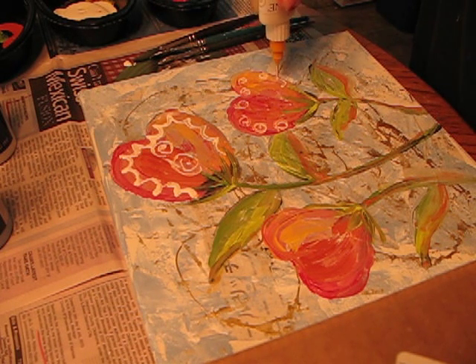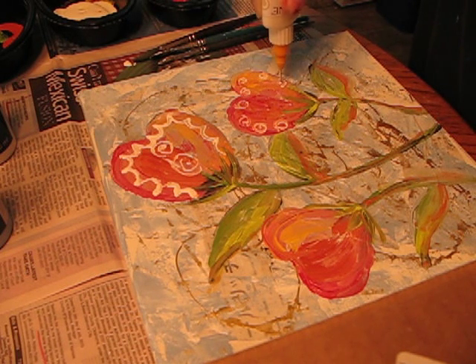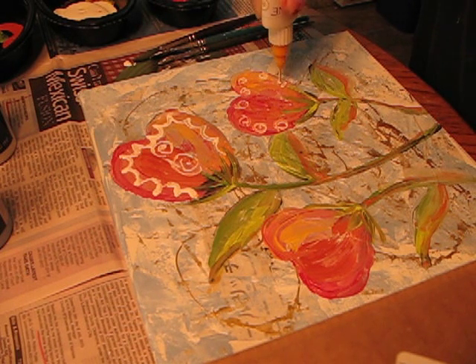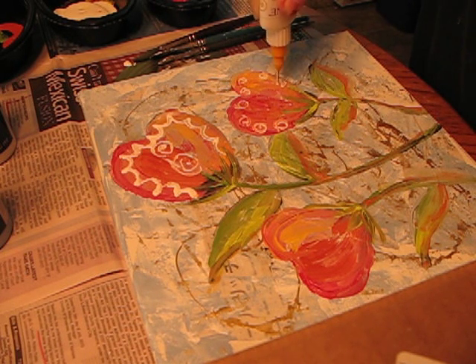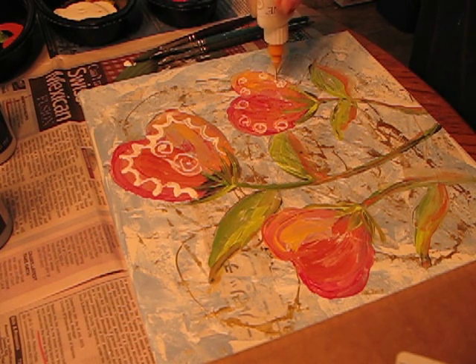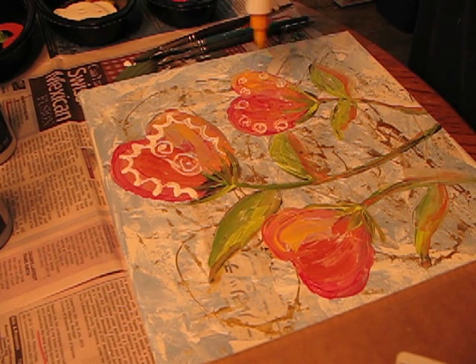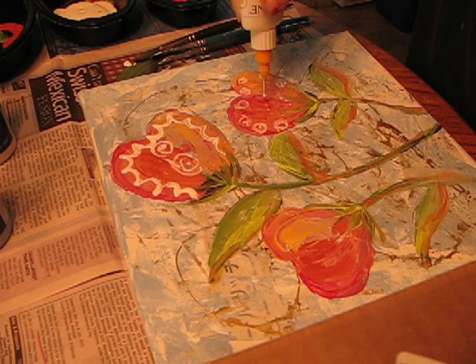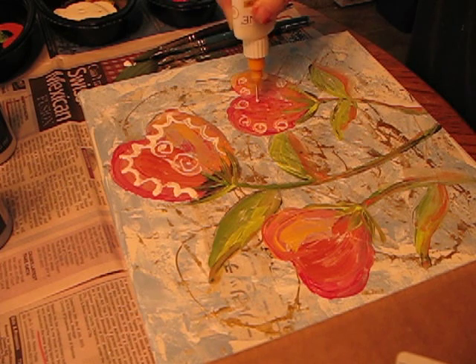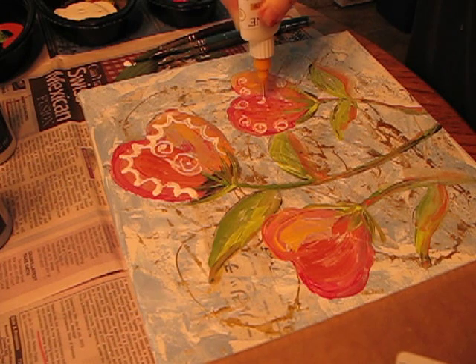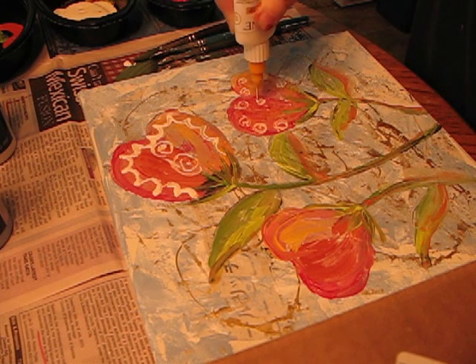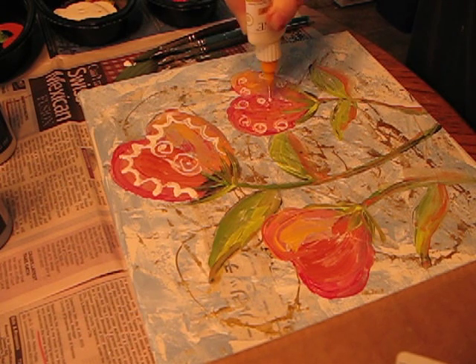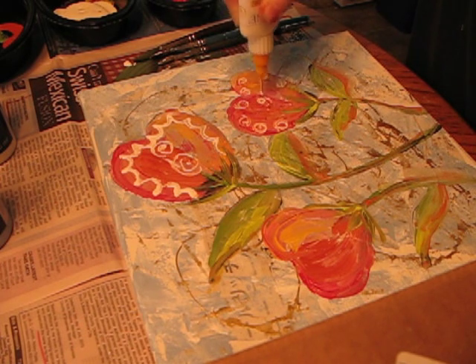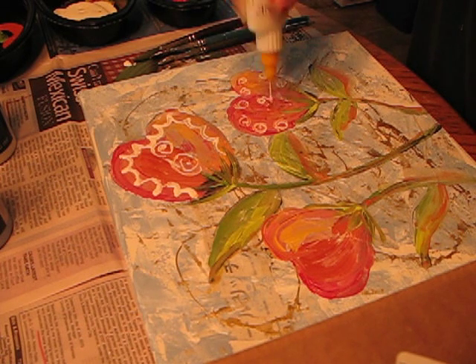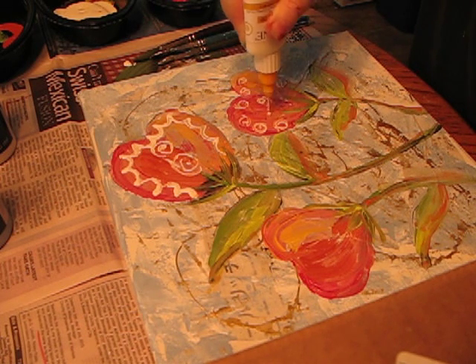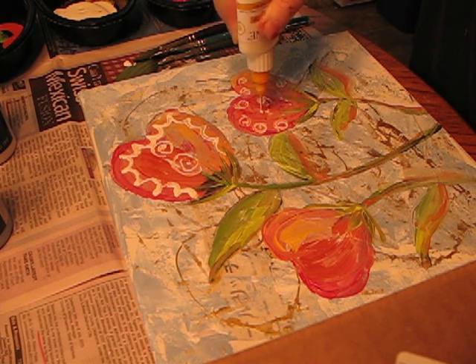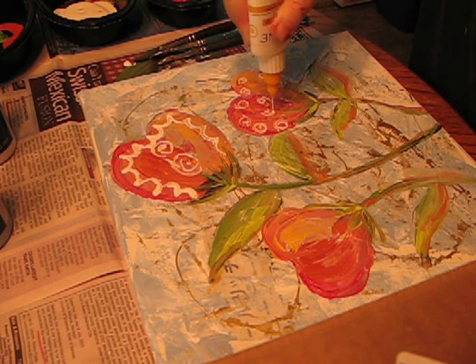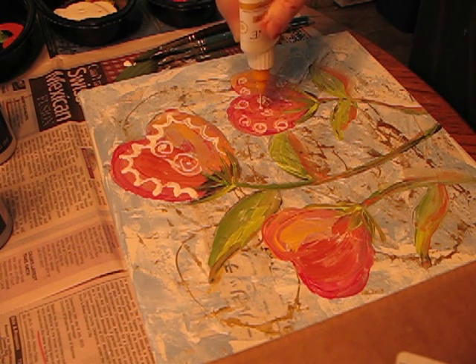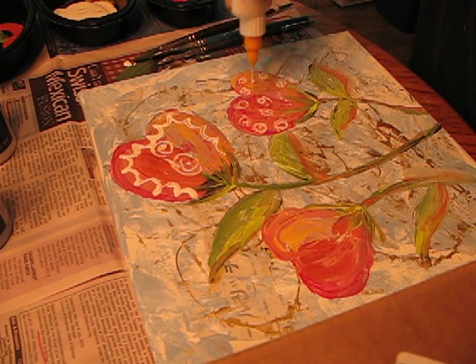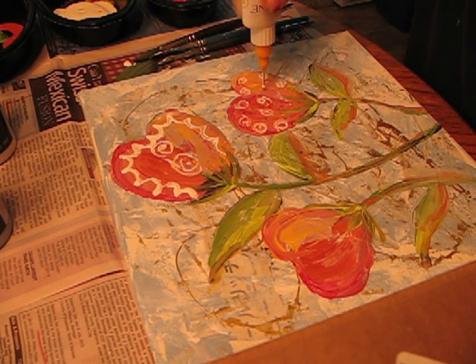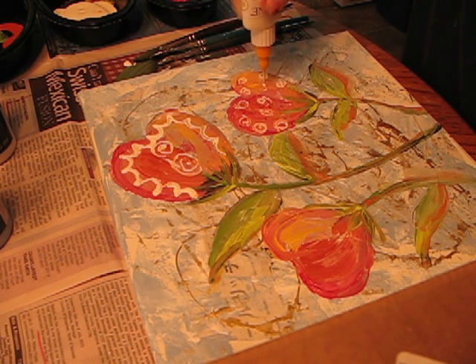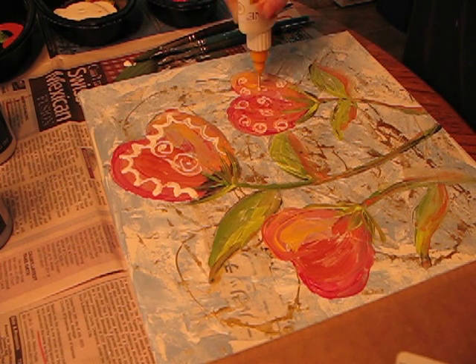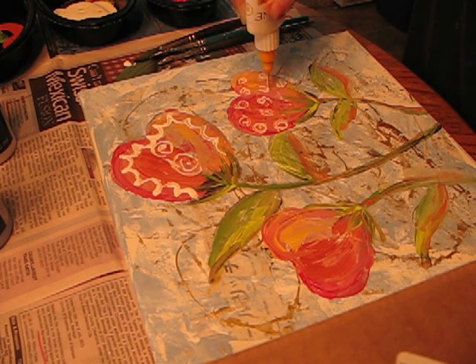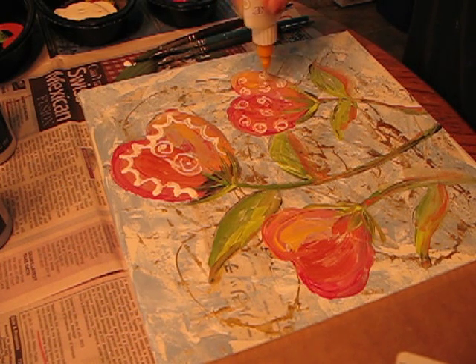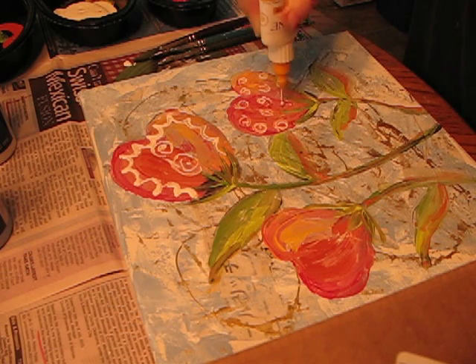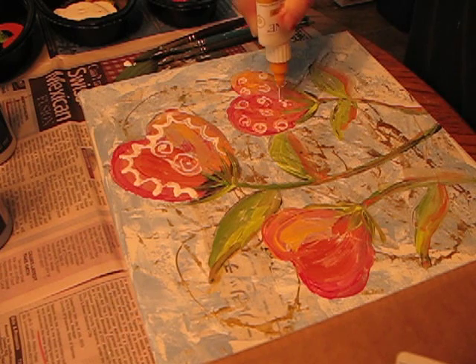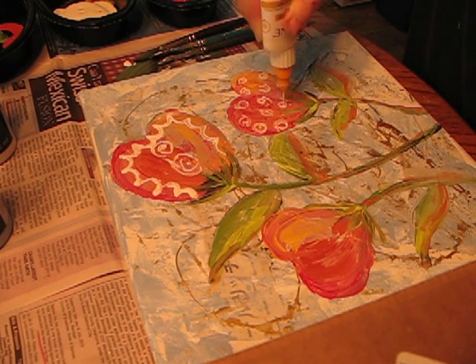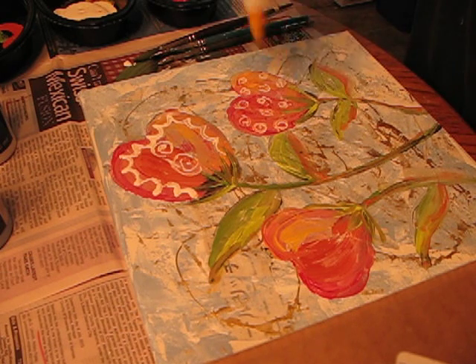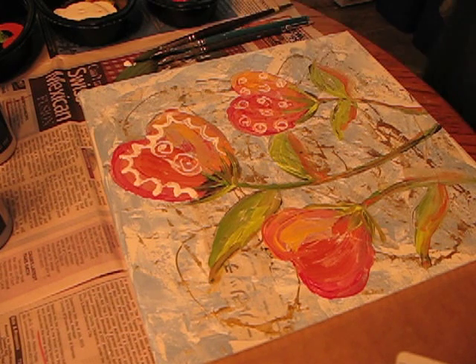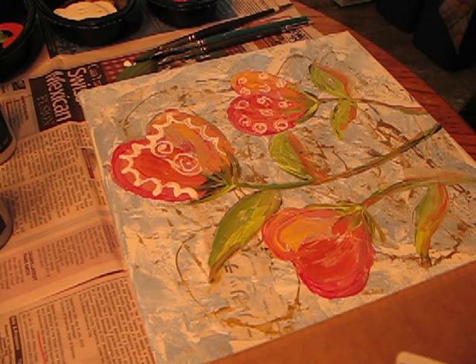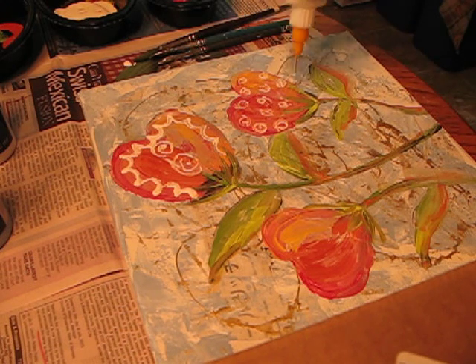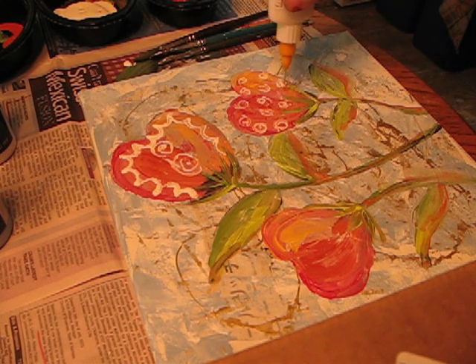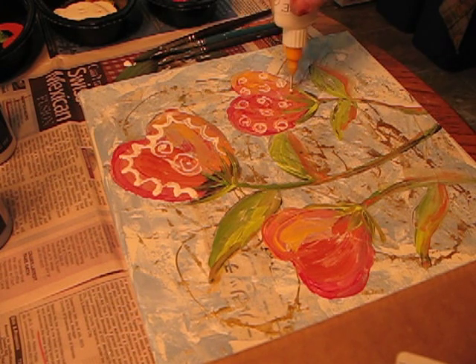There might be a flower out here that looks like this — I don't know. I'm not big into flowers. If I can't eat it, I'm not interested in it.